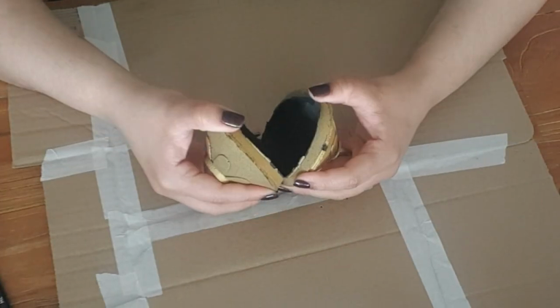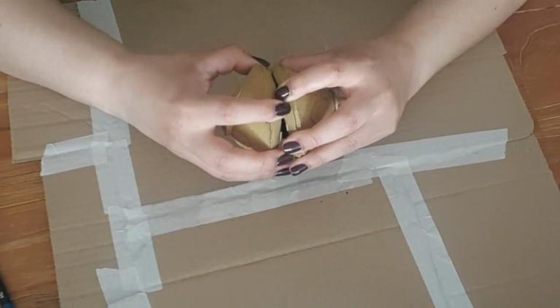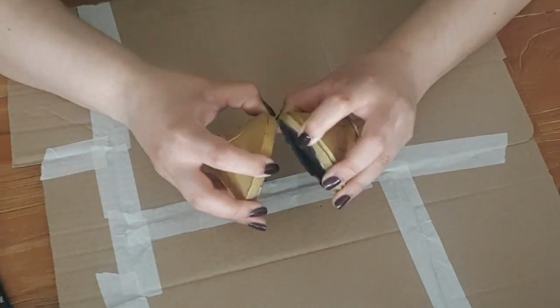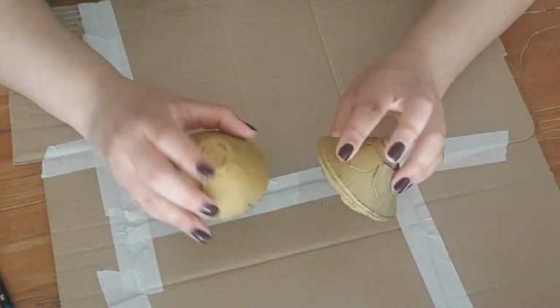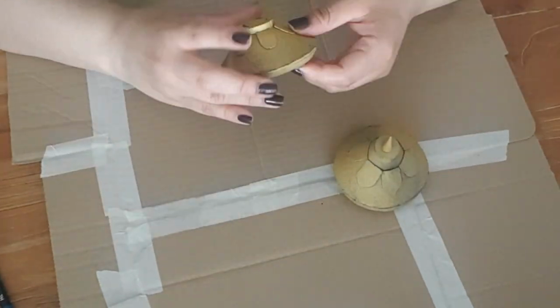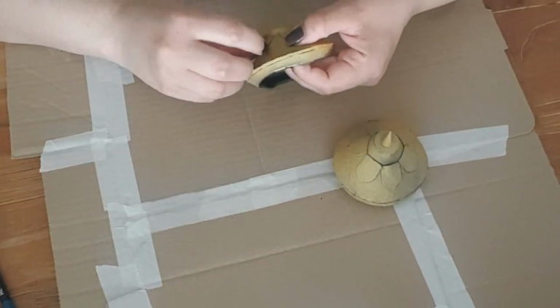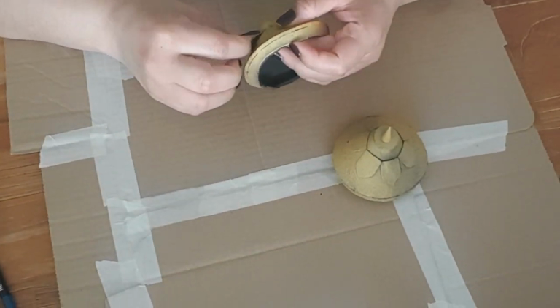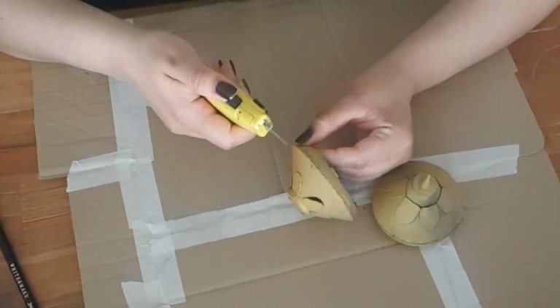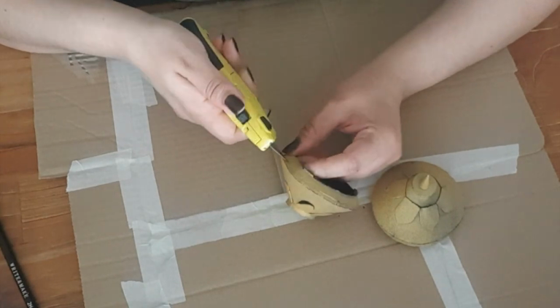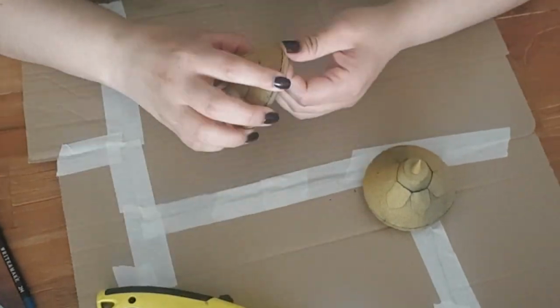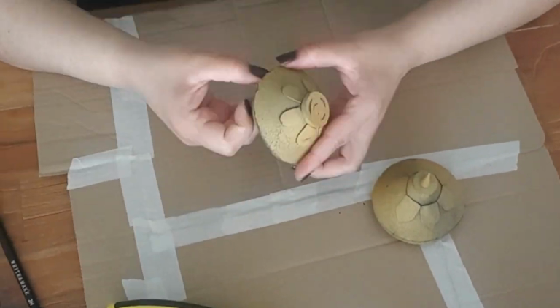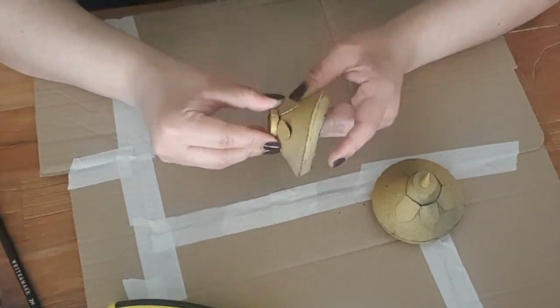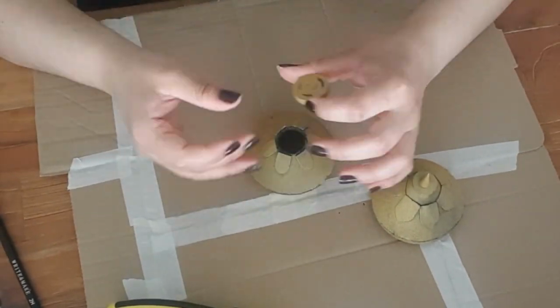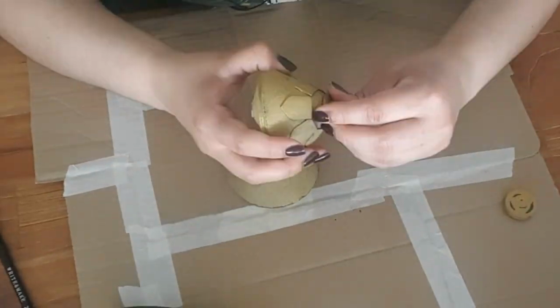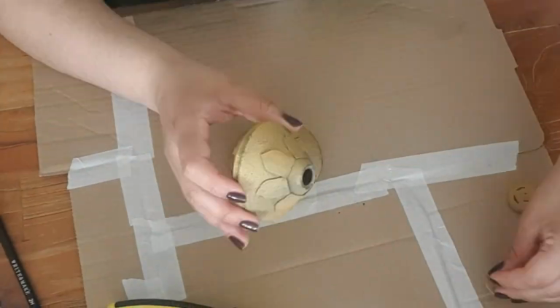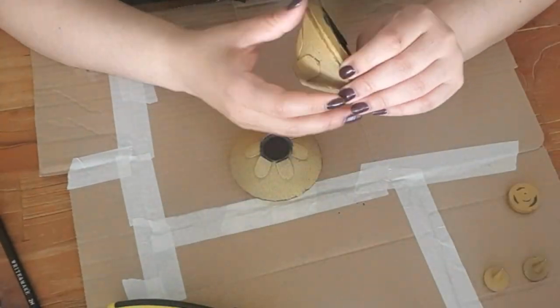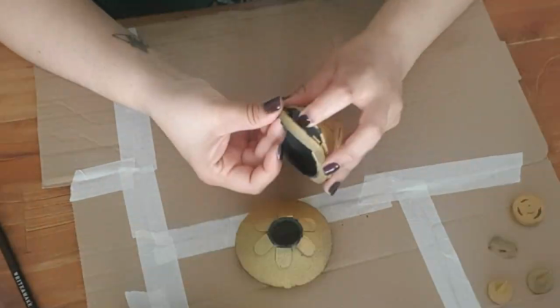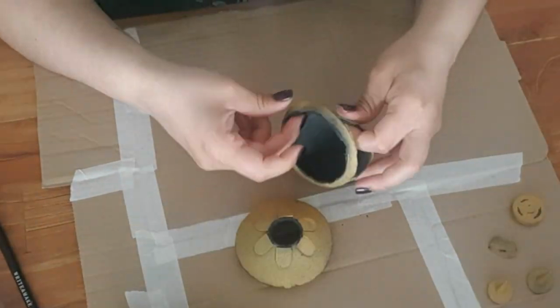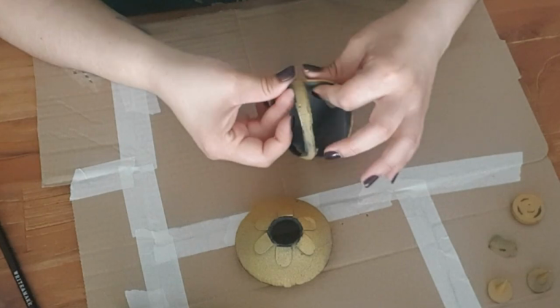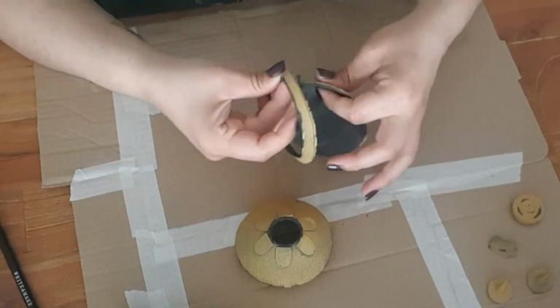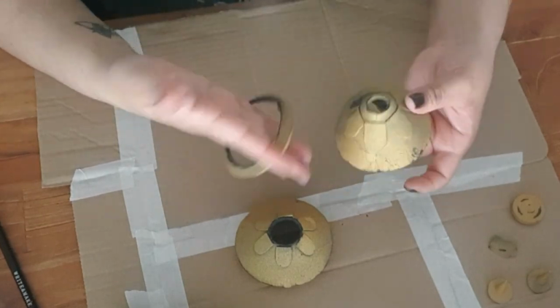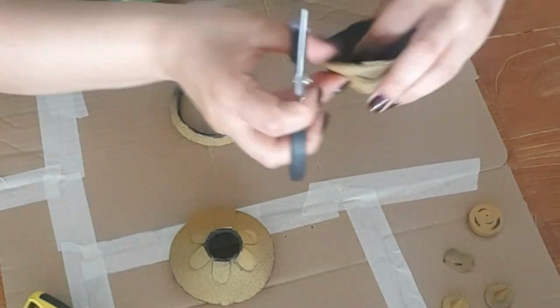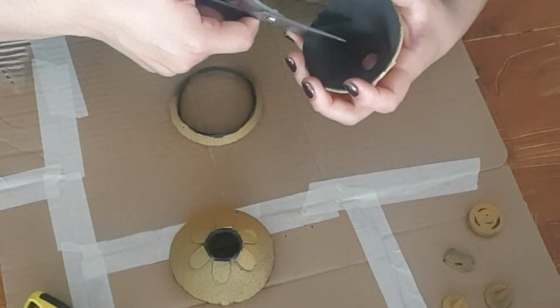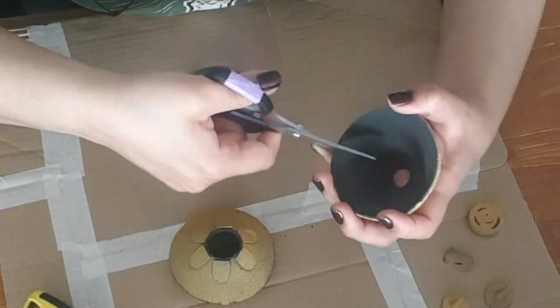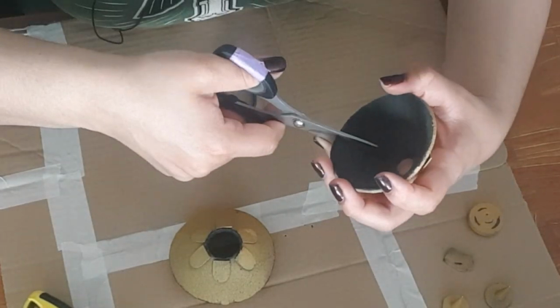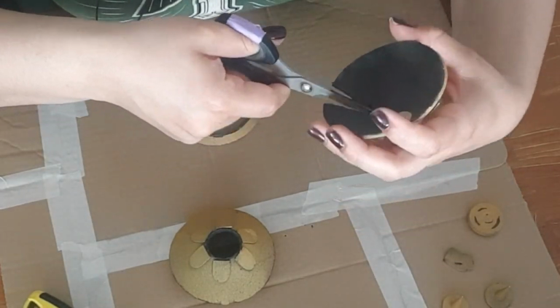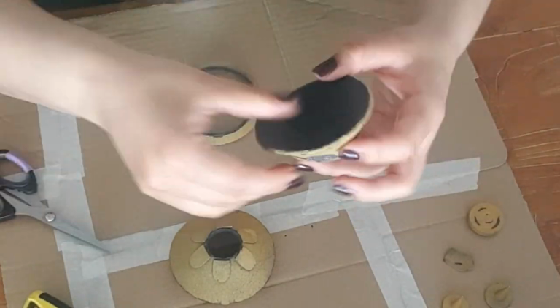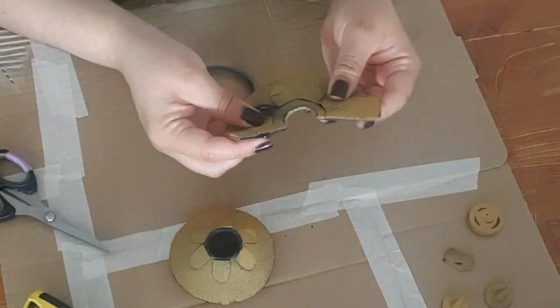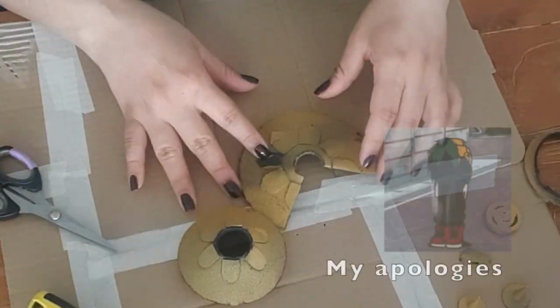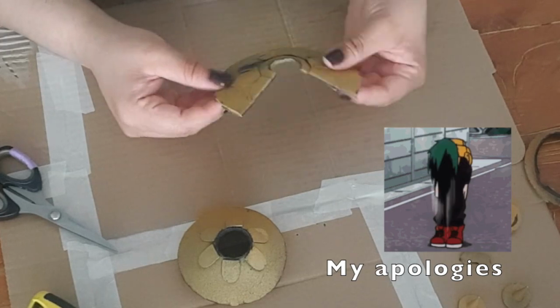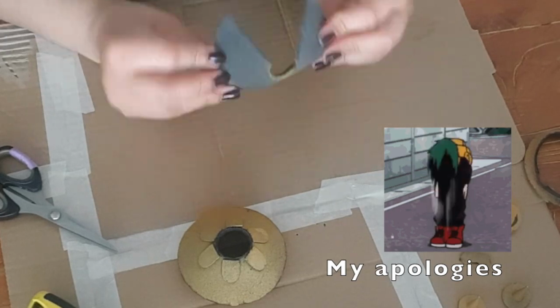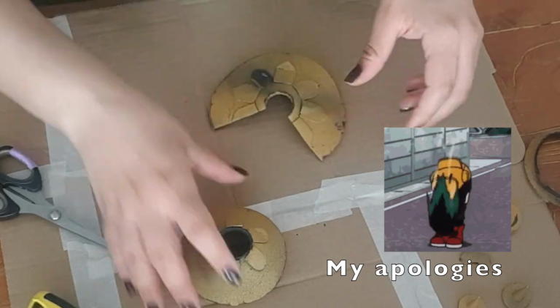I decided to put this old version to good use and took it apart to make a pattern for the new one. And yes, I am not in my studio while I make this. I started this project at my friend's house. Since I am not used to working in this space, some camera angles won't be very good.